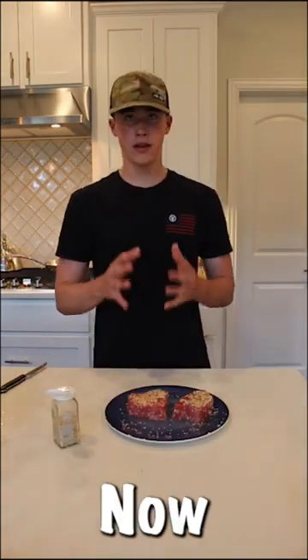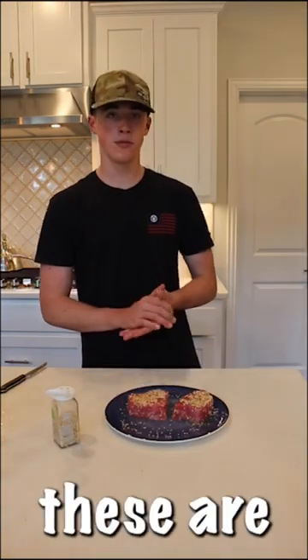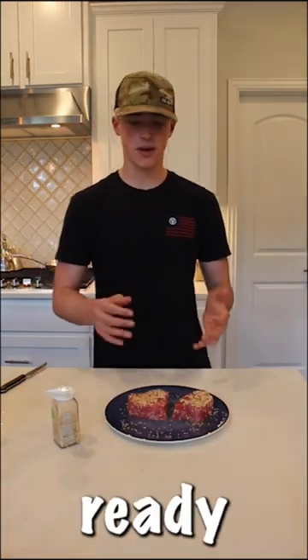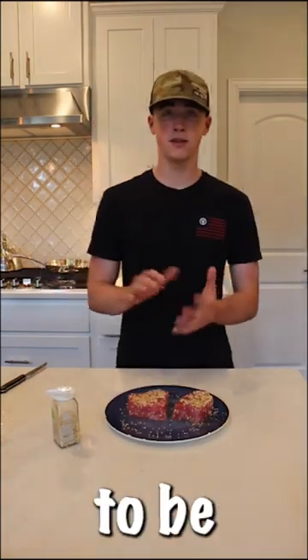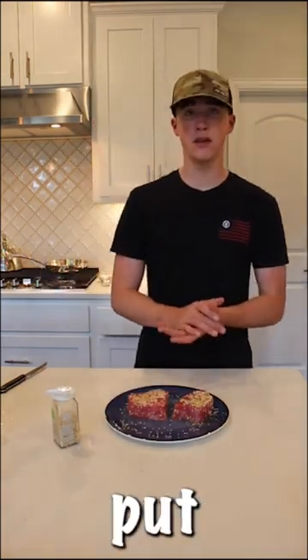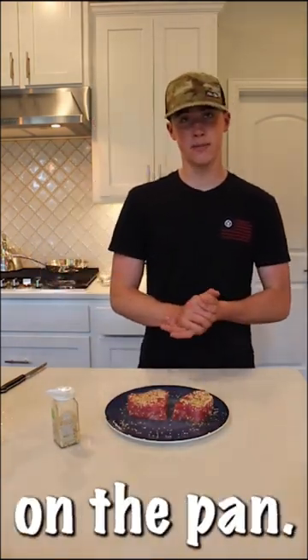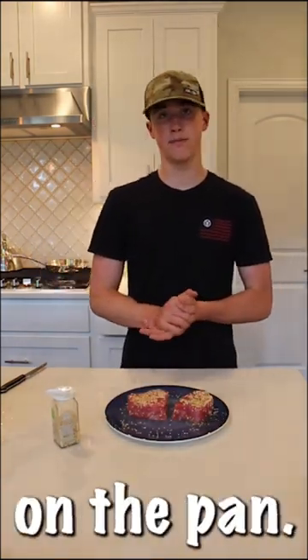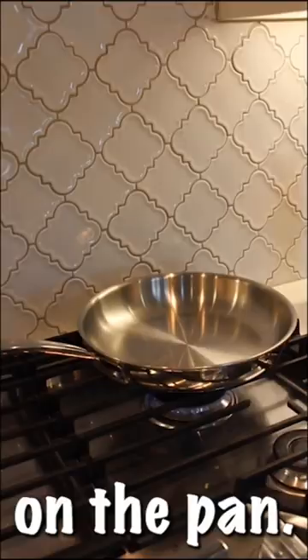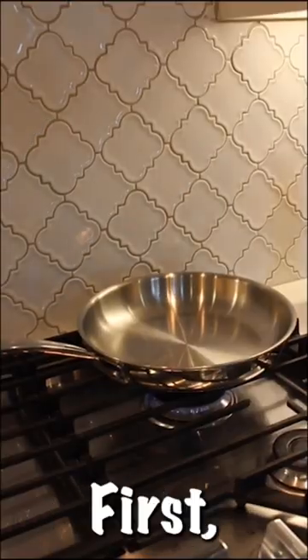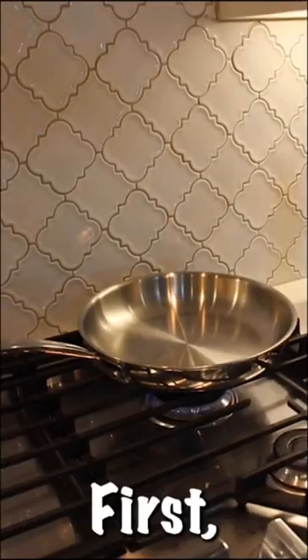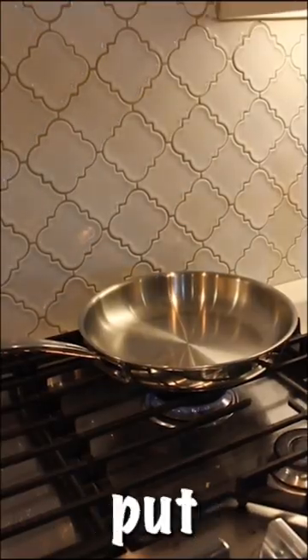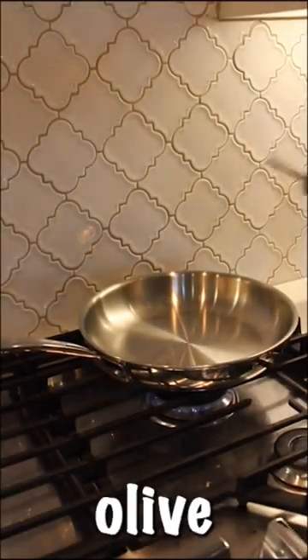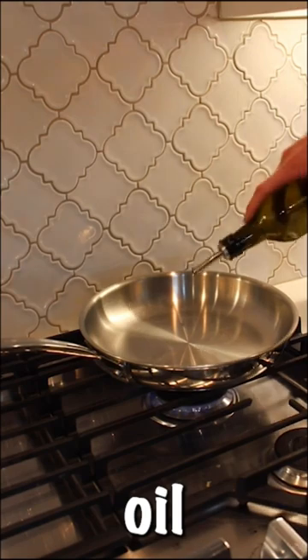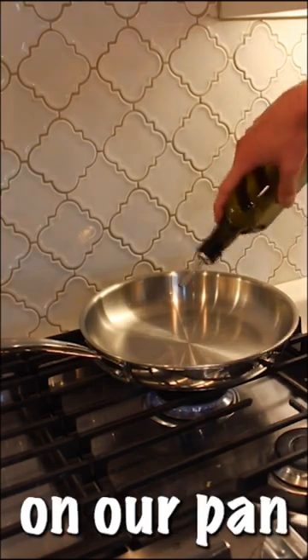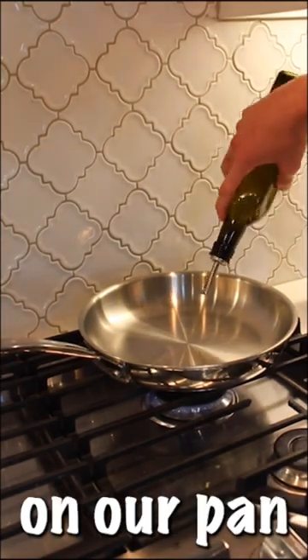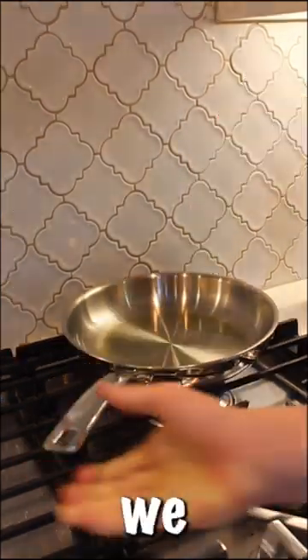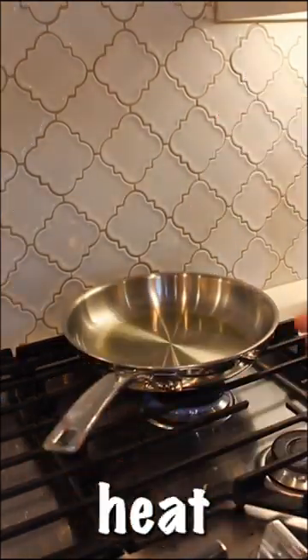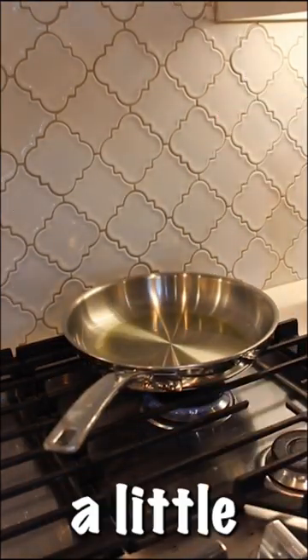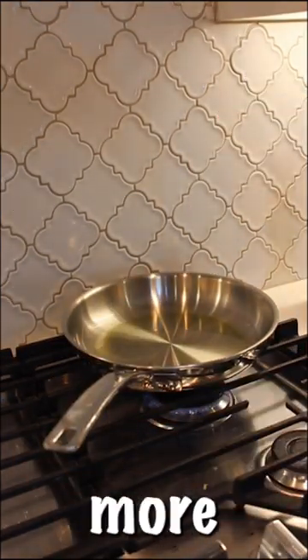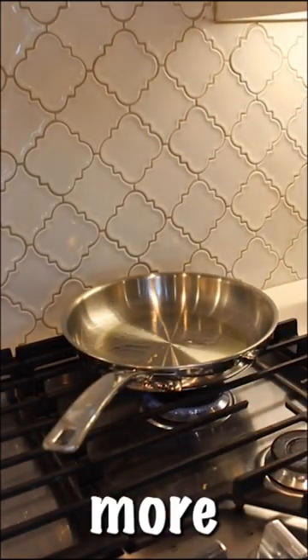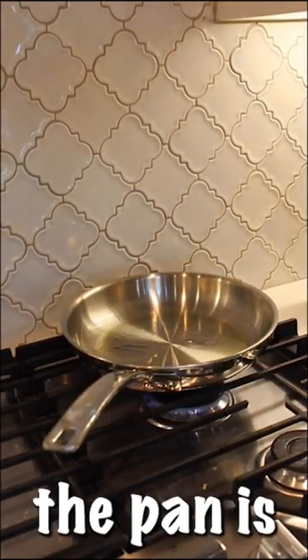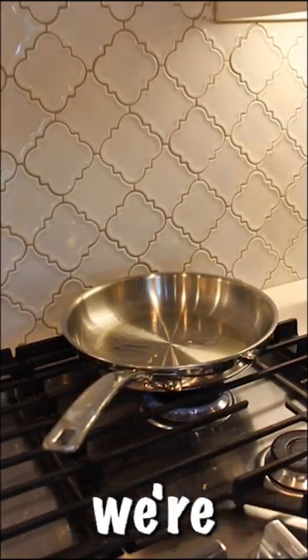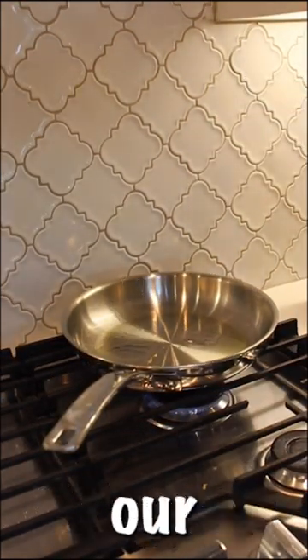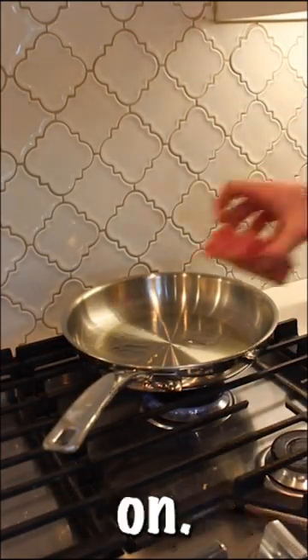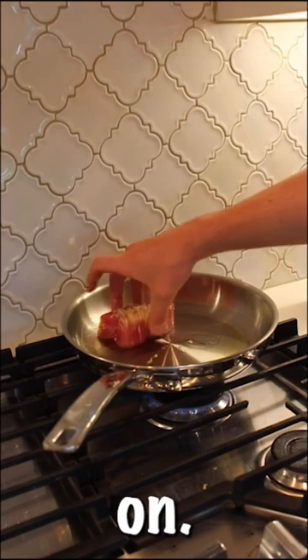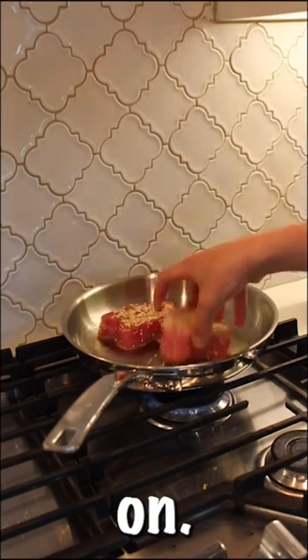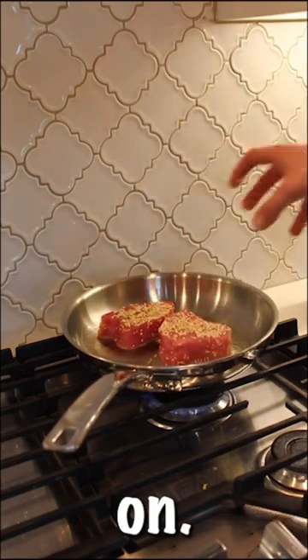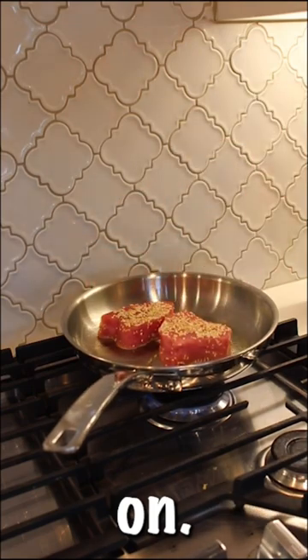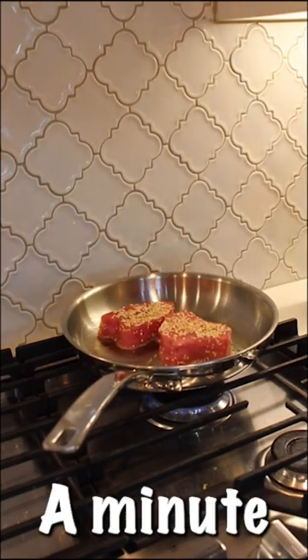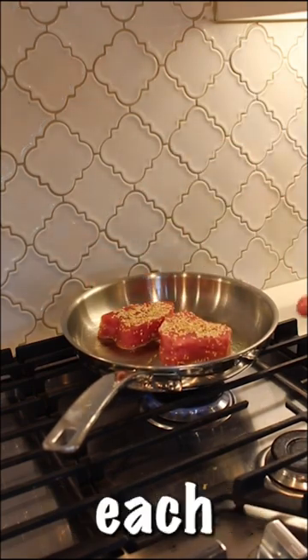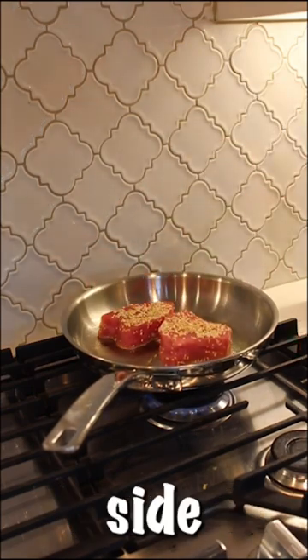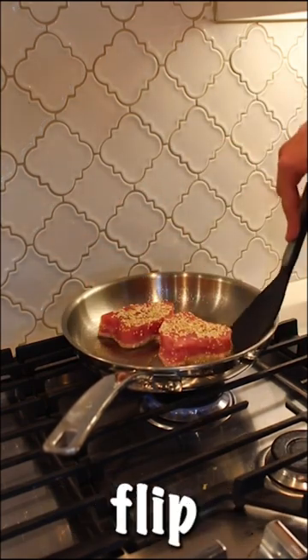Now these are ready to be put on the pan. First, put some olive oil on our pan and we're going to let it heat up a little bit more. The pan is now hot, so we're going to put our tuna on. A minute on each side. First flip.